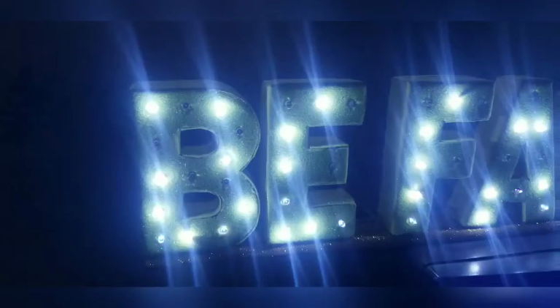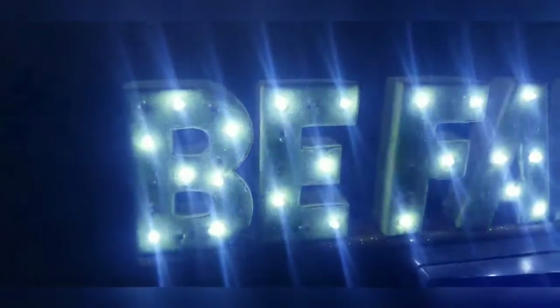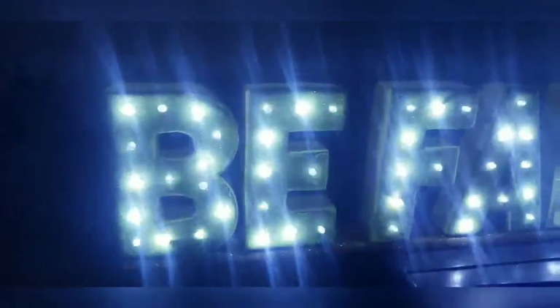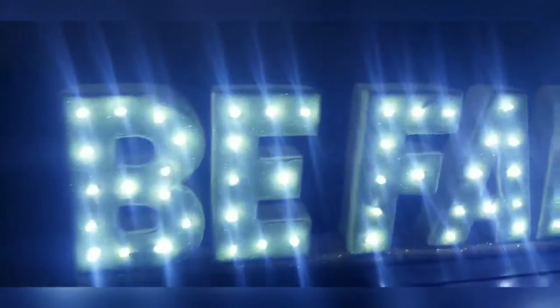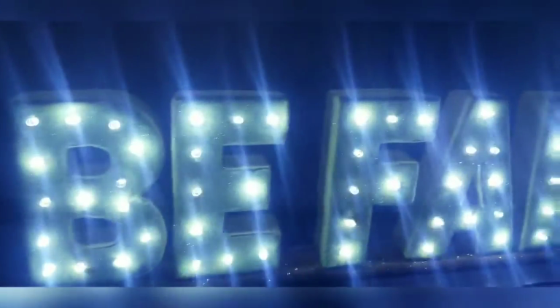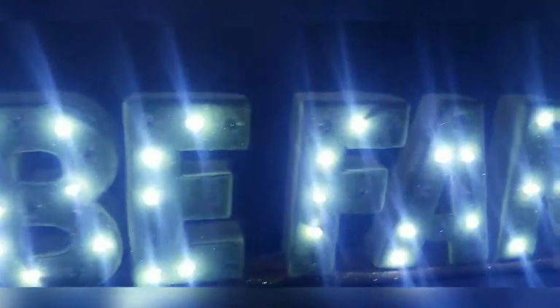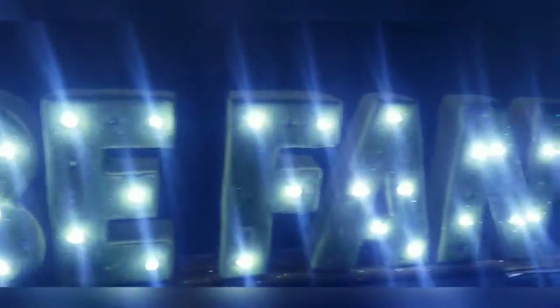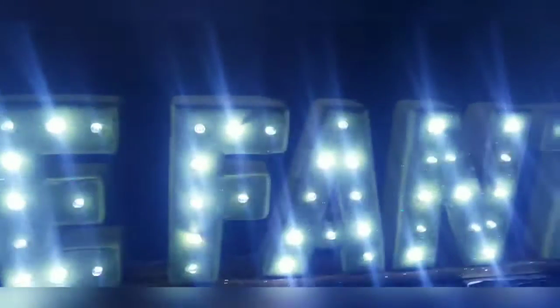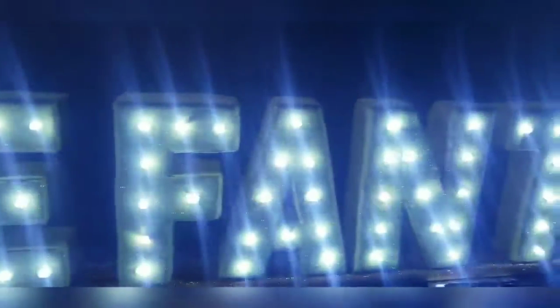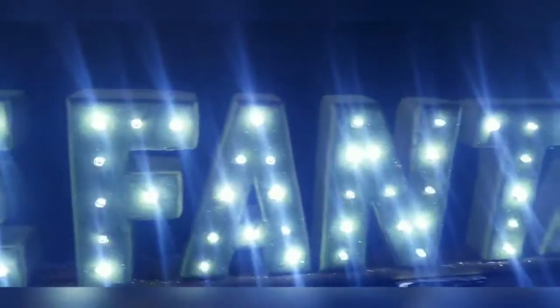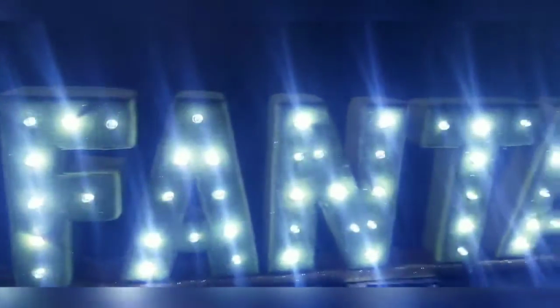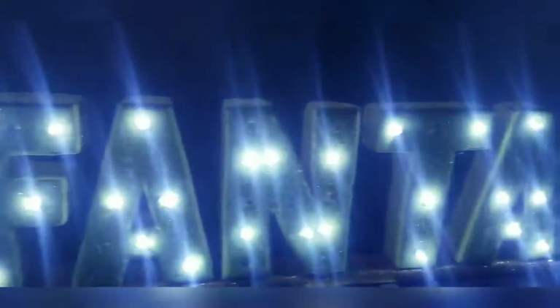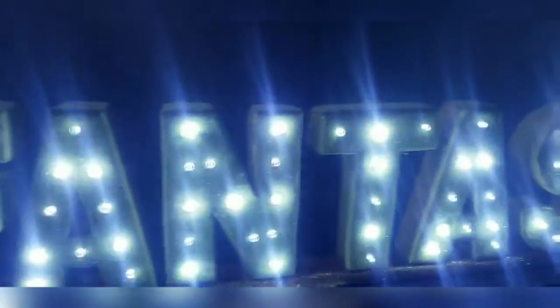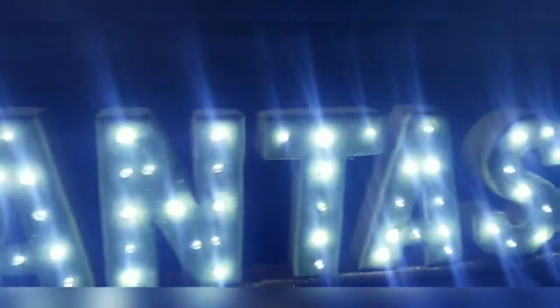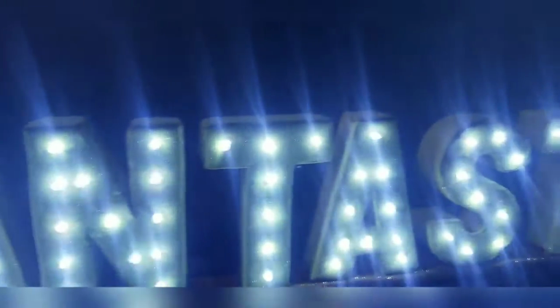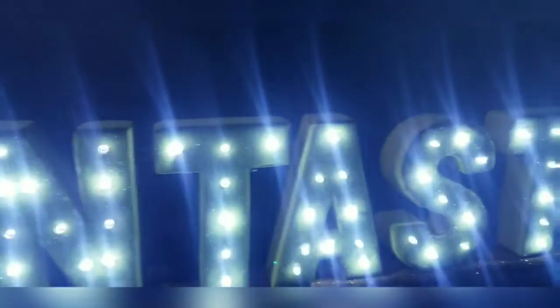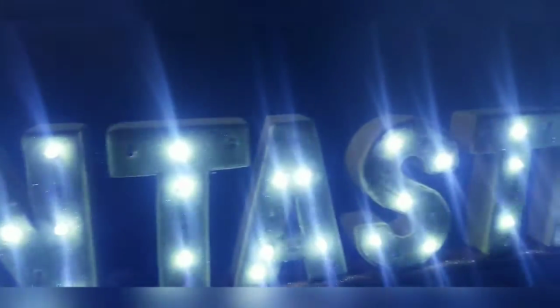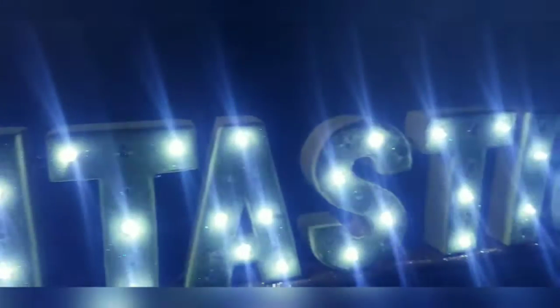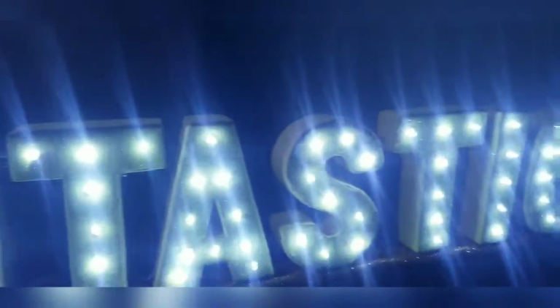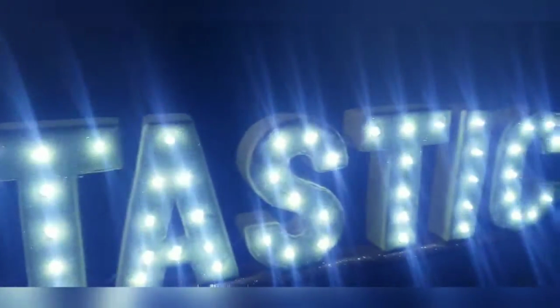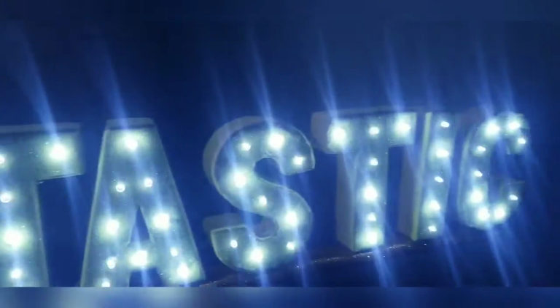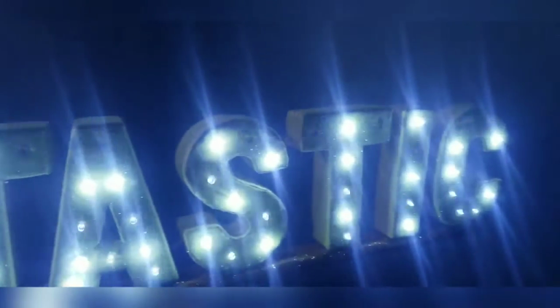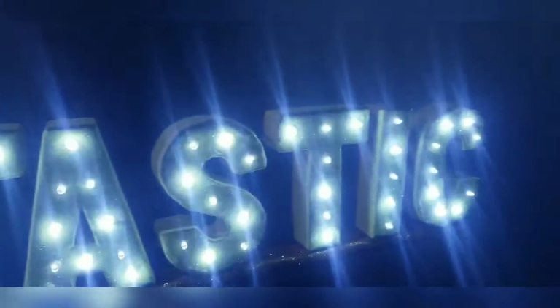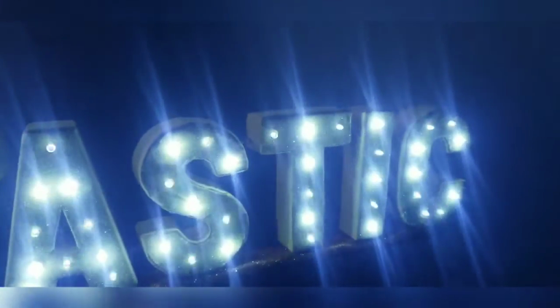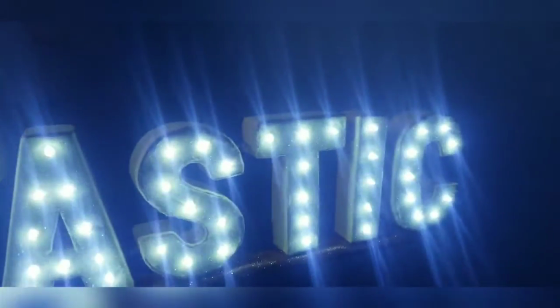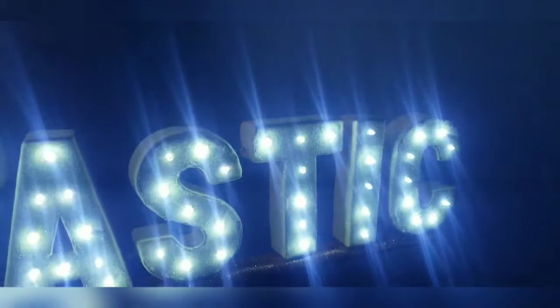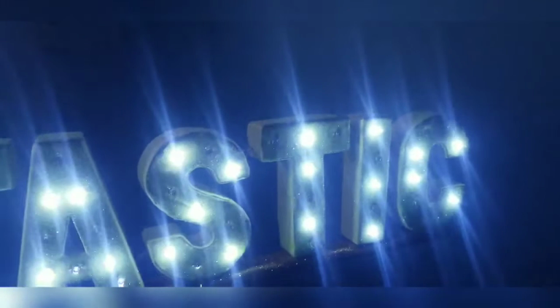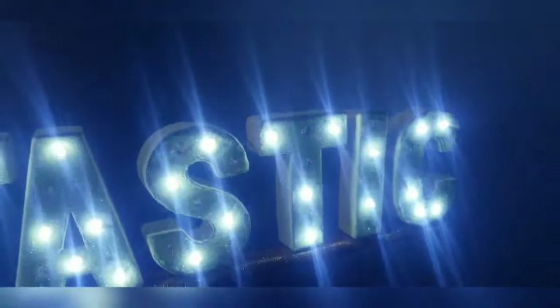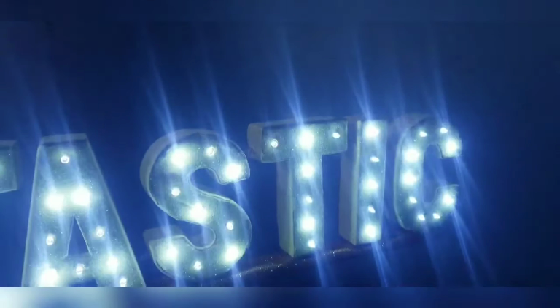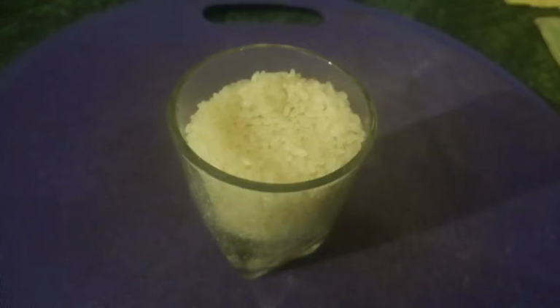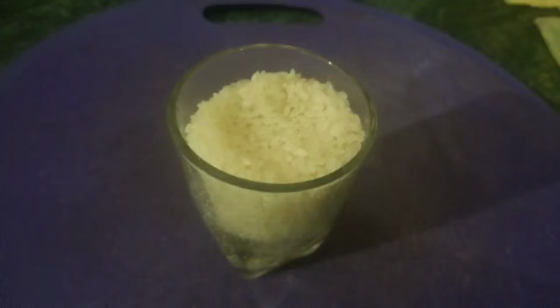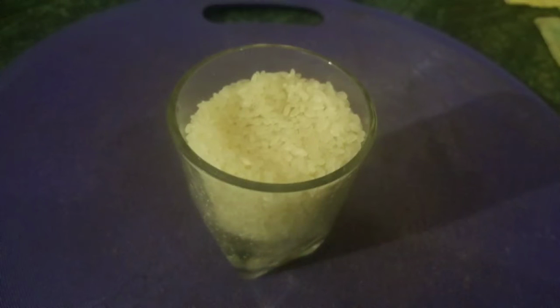Here's another episode of Dr. Fantastic Cooks. This is easy chicken wings and delicious rice. Very, very easy.